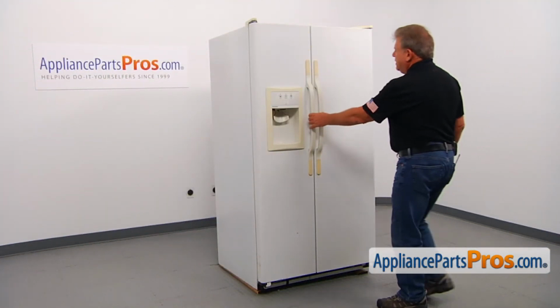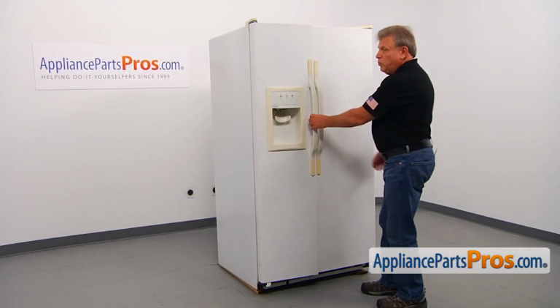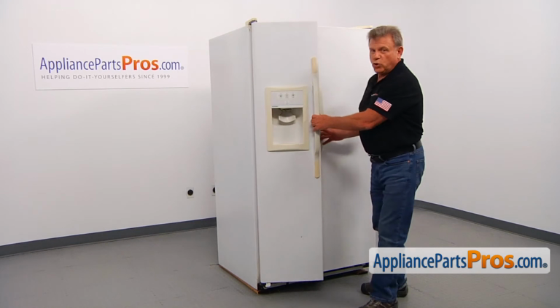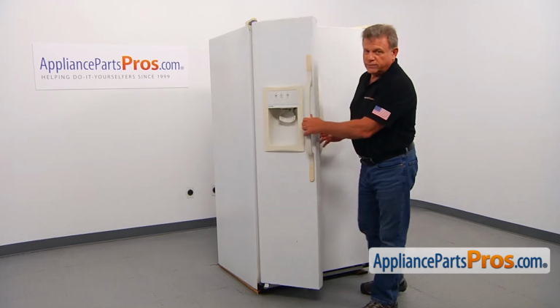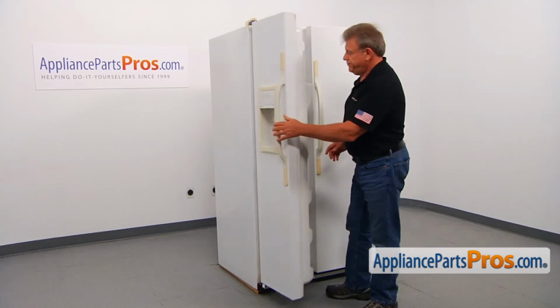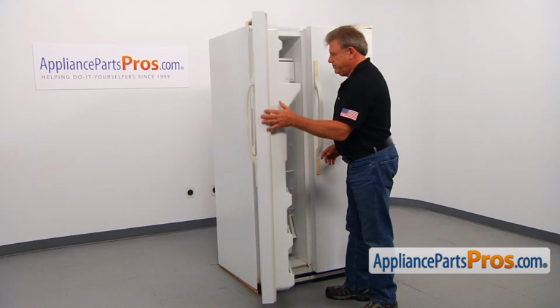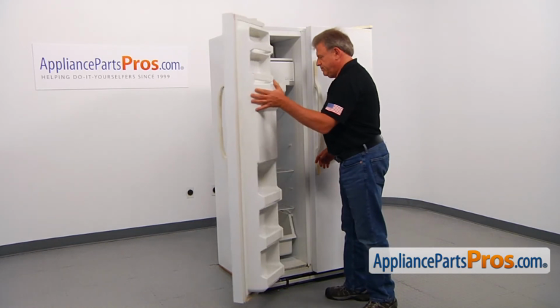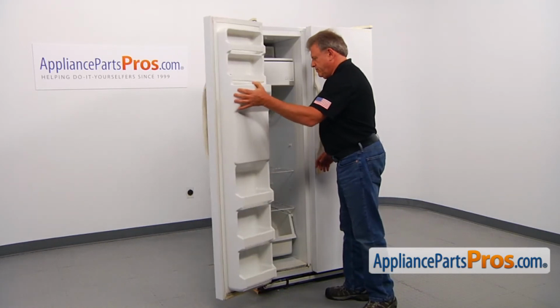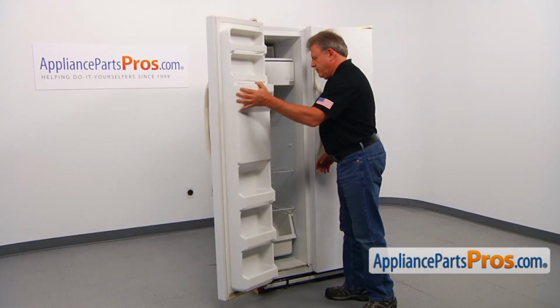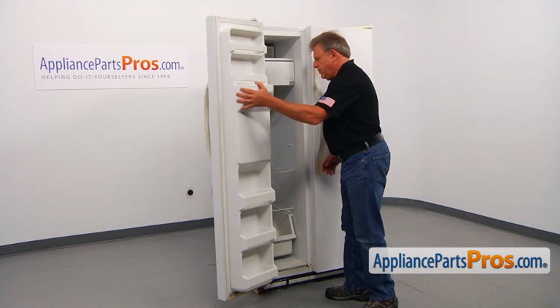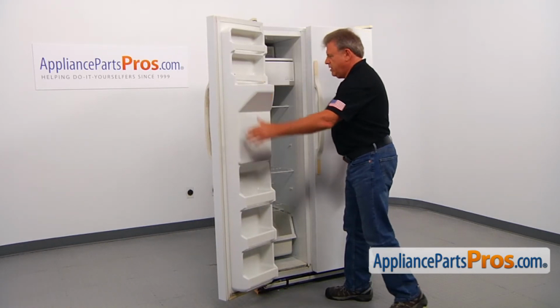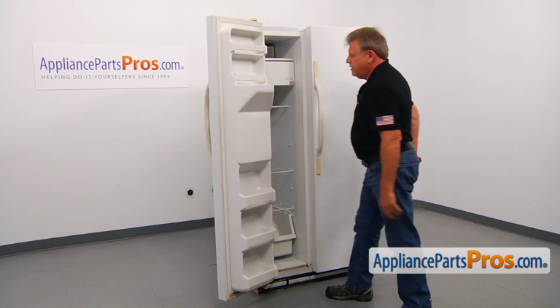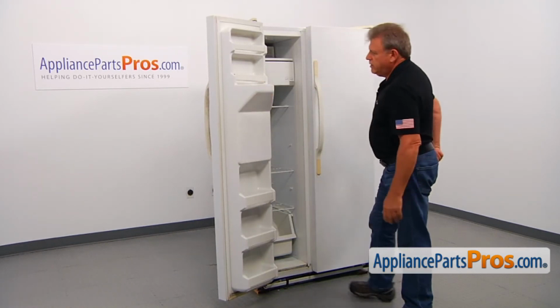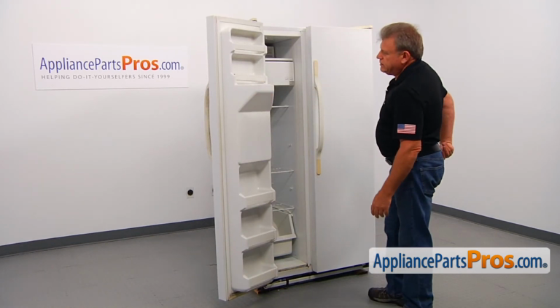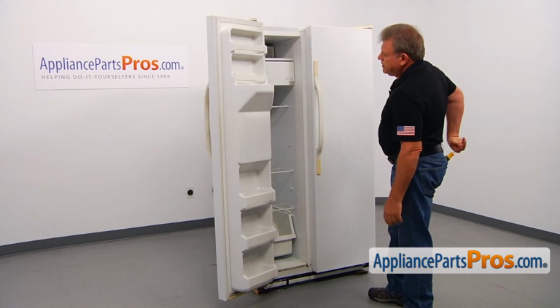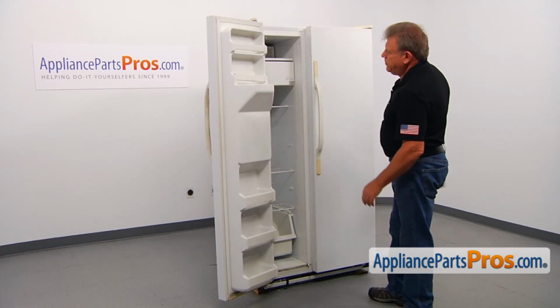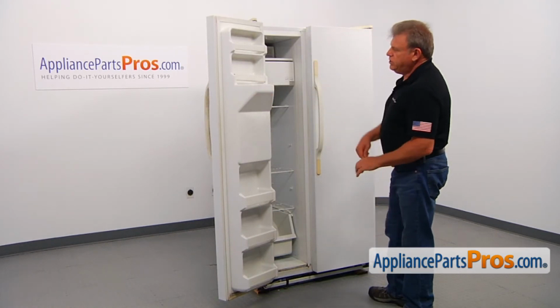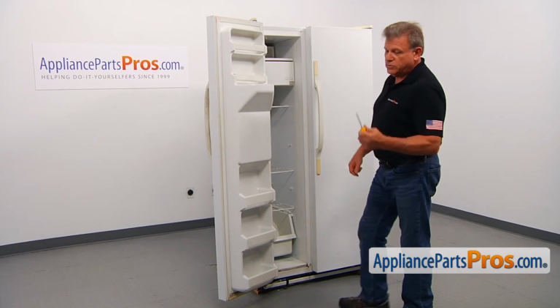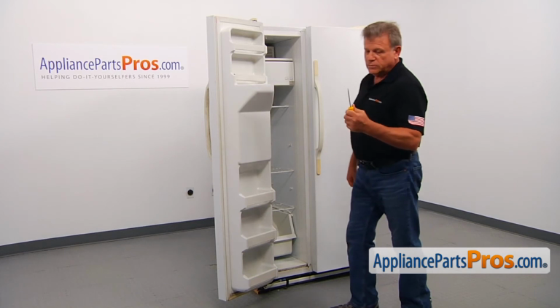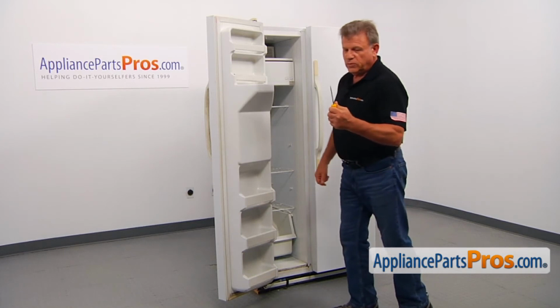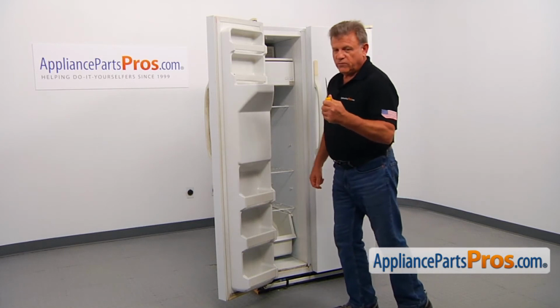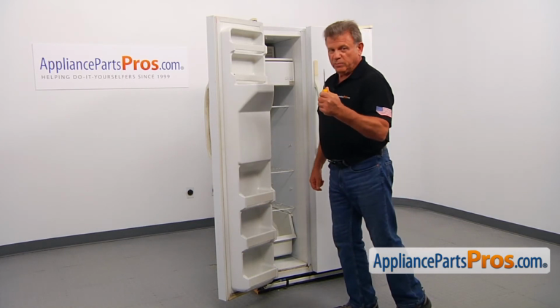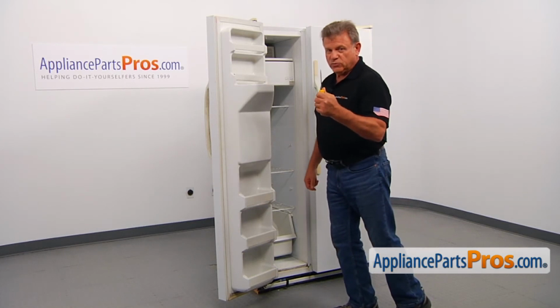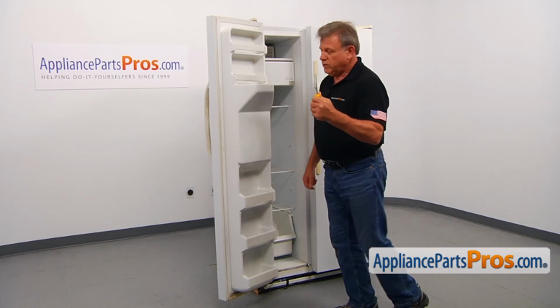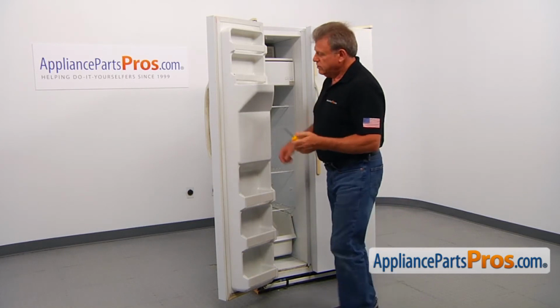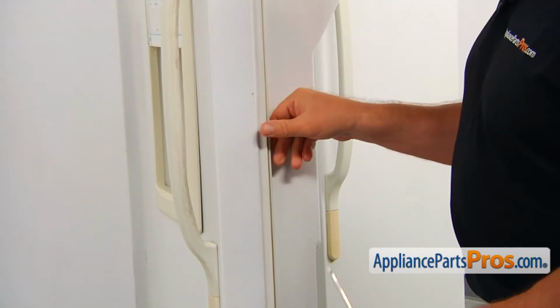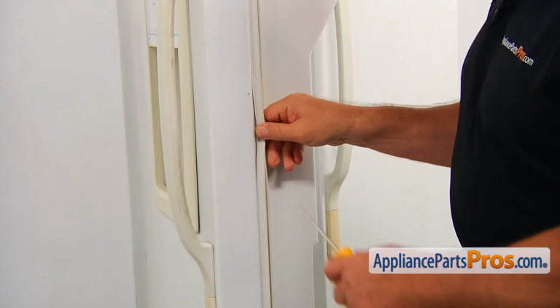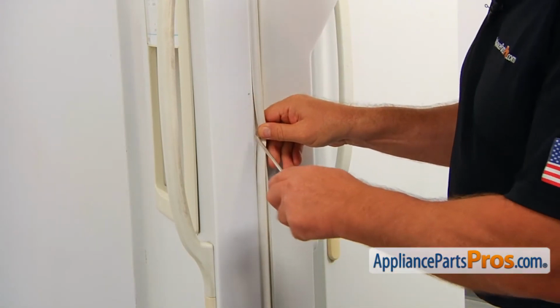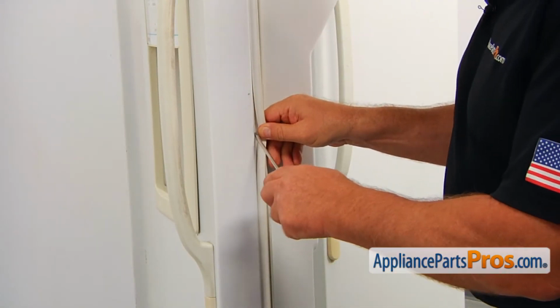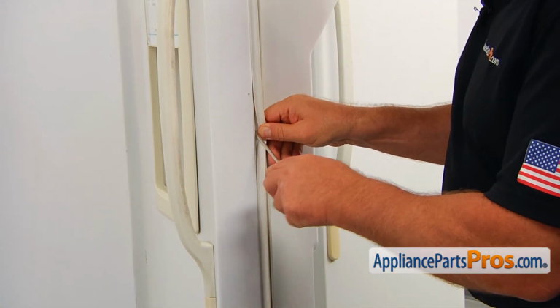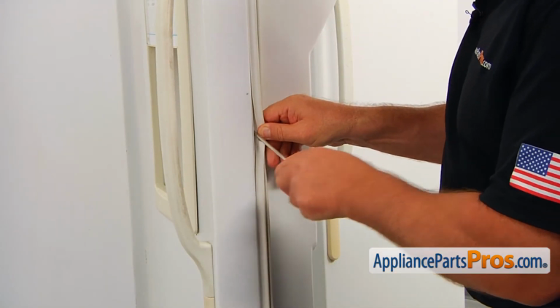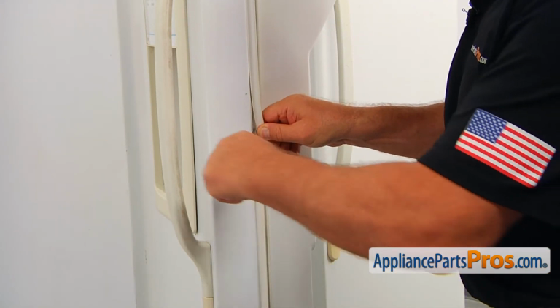Let's open the door. Using a flathead screwdriver, pry out the old gasket and remove it completely.